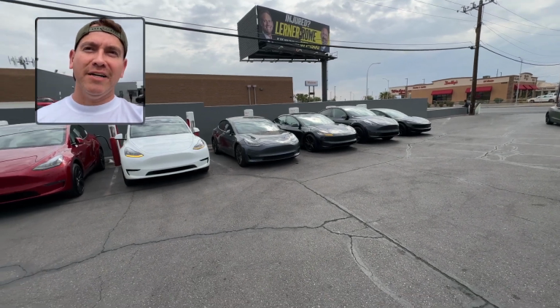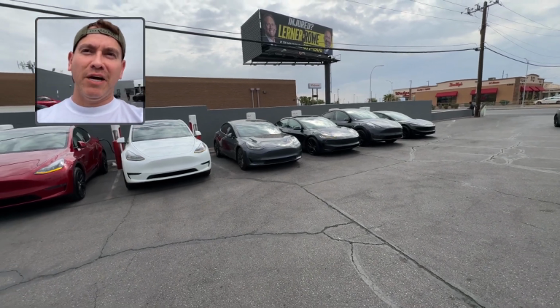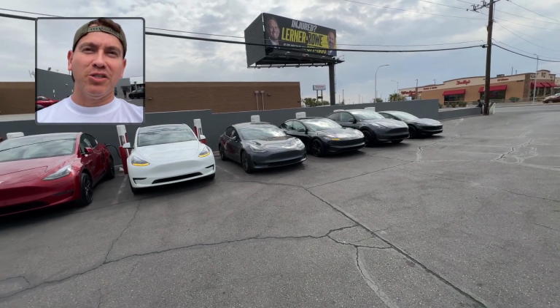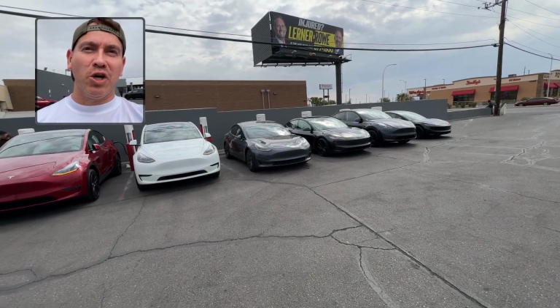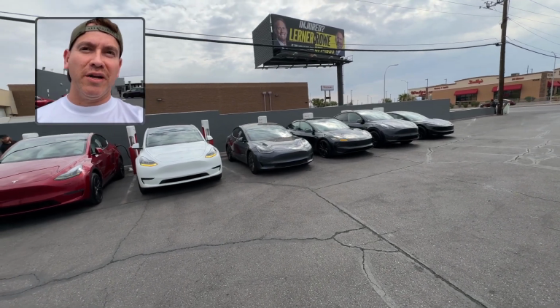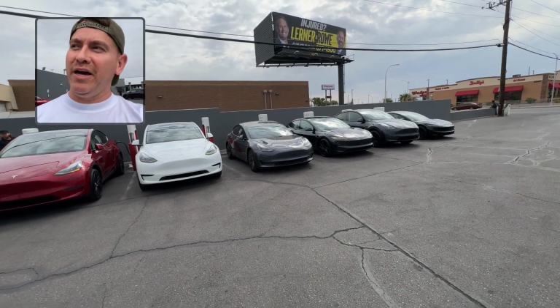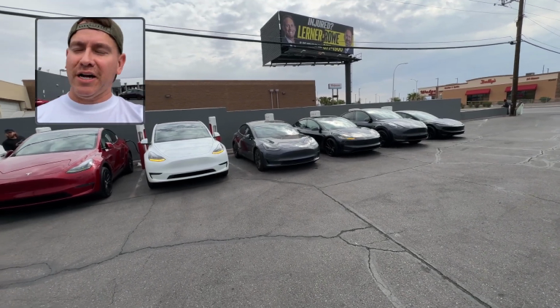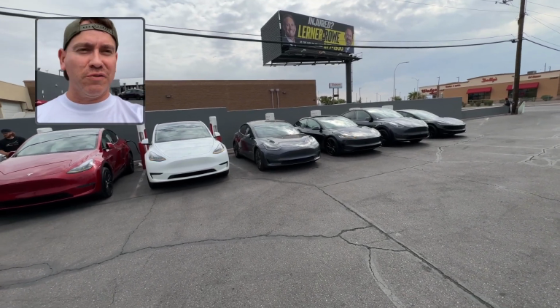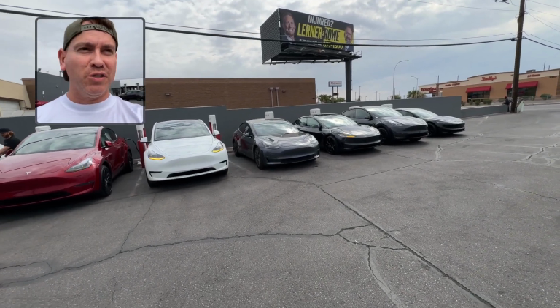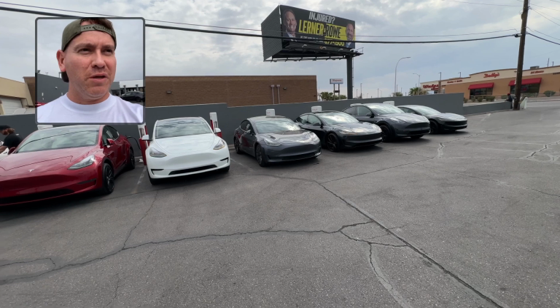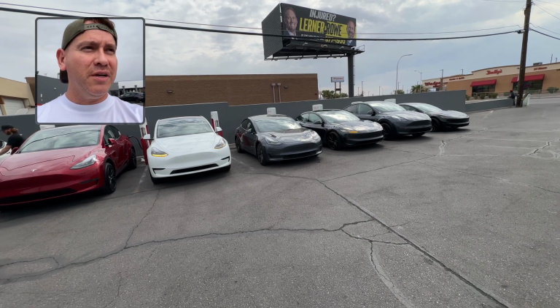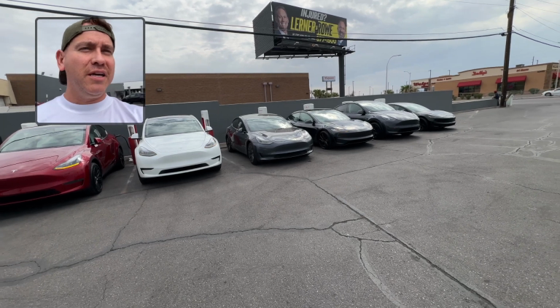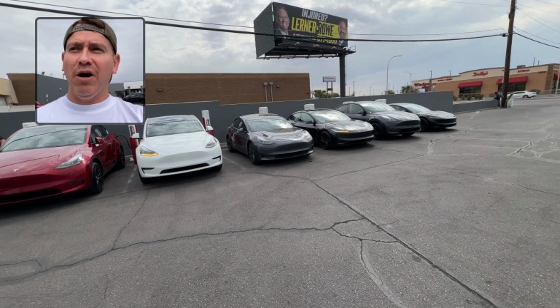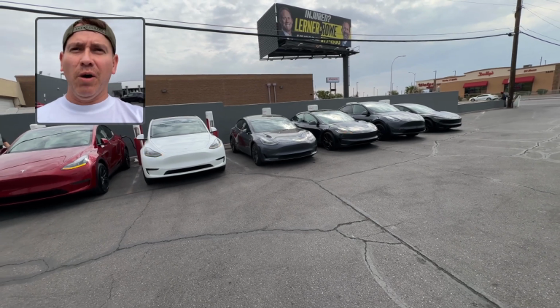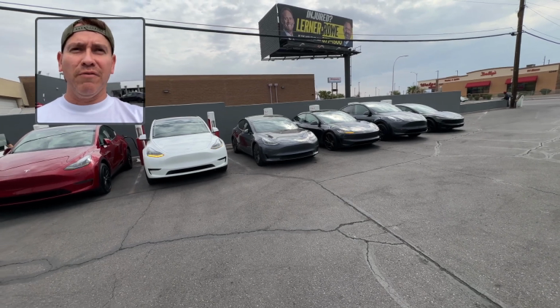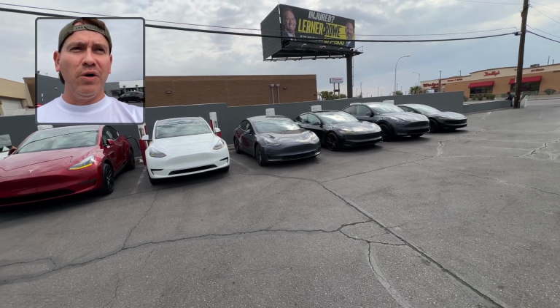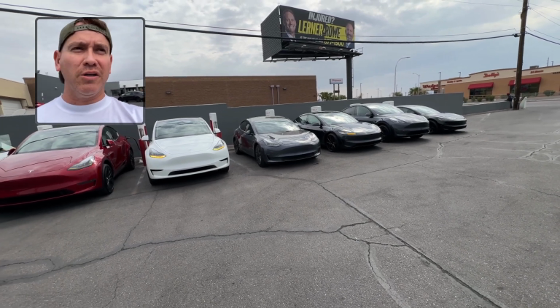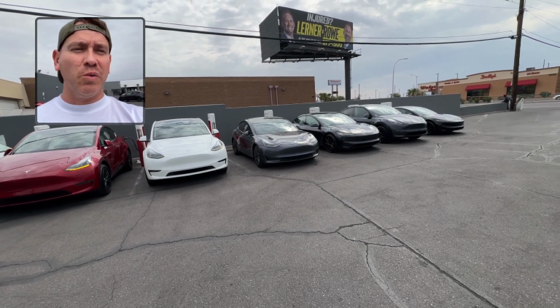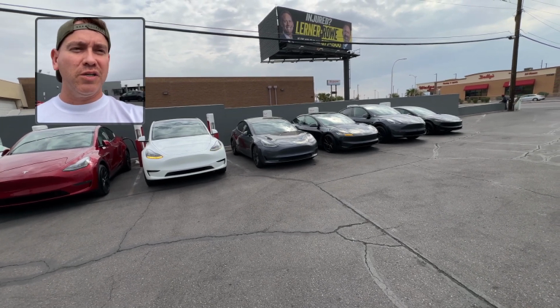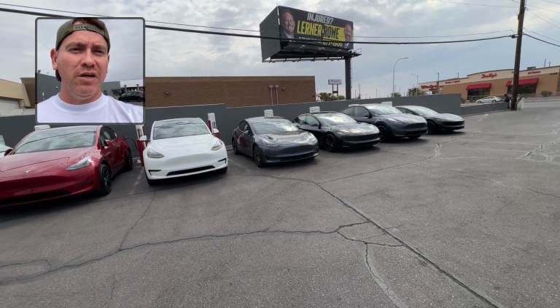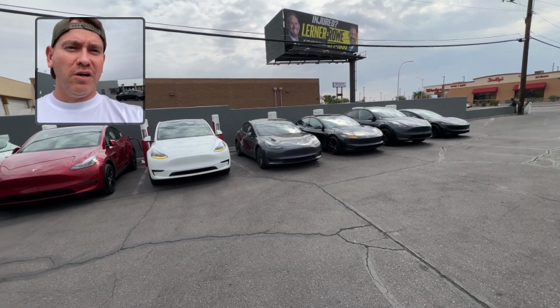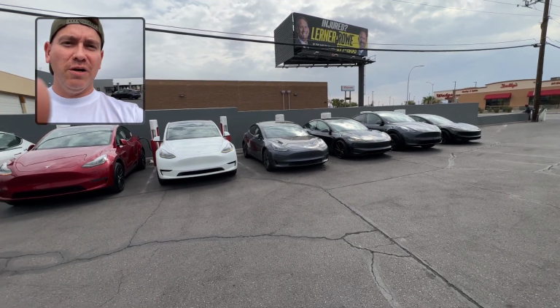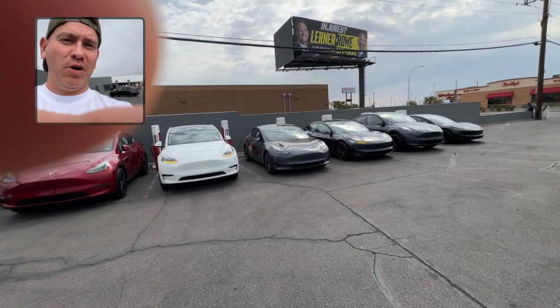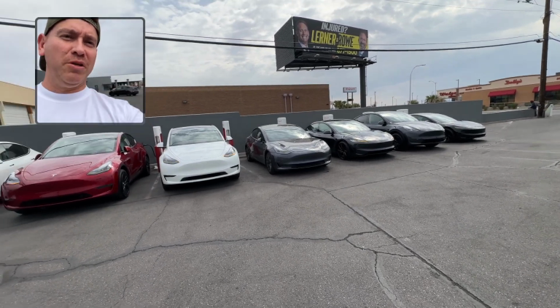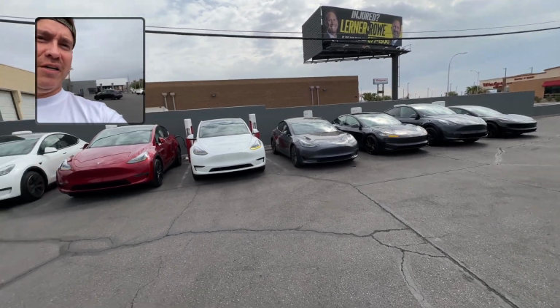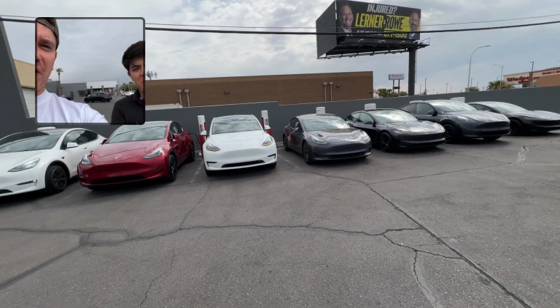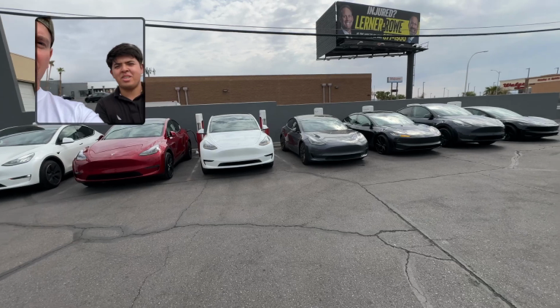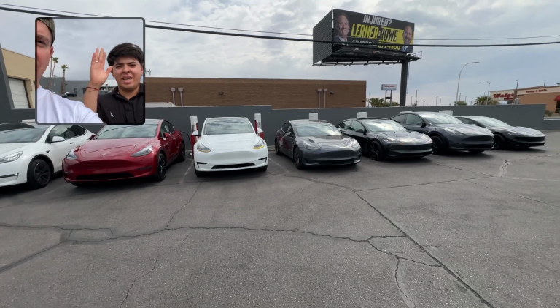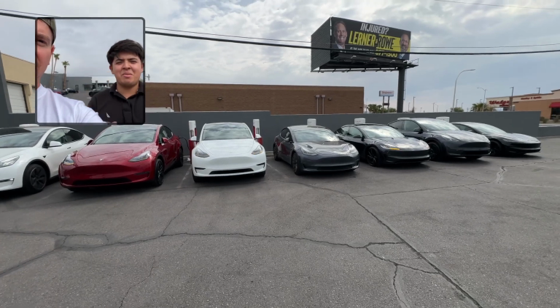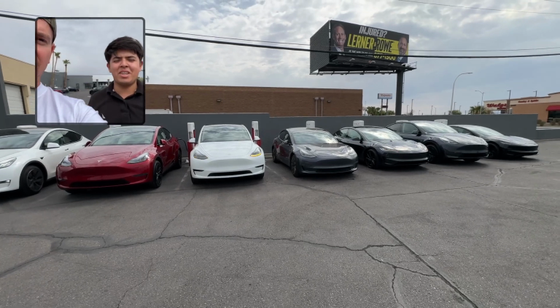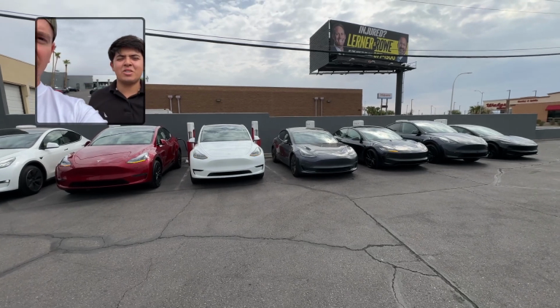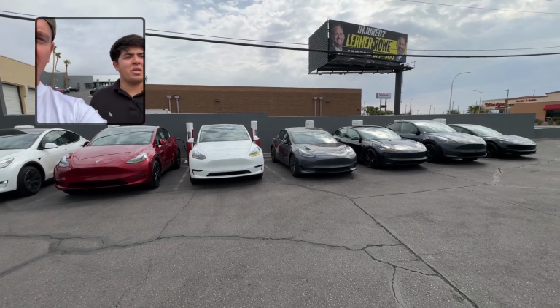All right, so here's my car — it's back. We got it on the supercharger right now, and I've got a service advisor with me, Ervin, who helped me out with the vehicle and got it all squared away. Ervin, you mind explaining a little bit what happened?